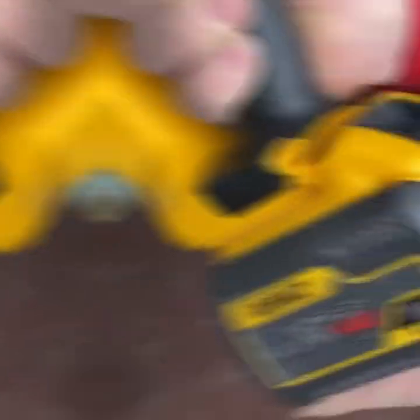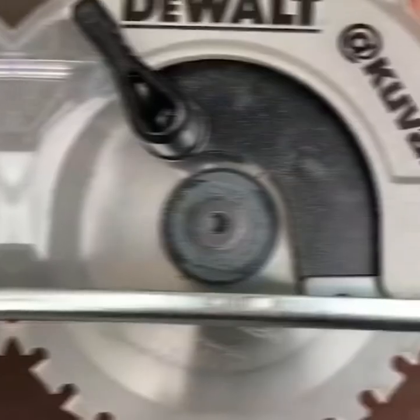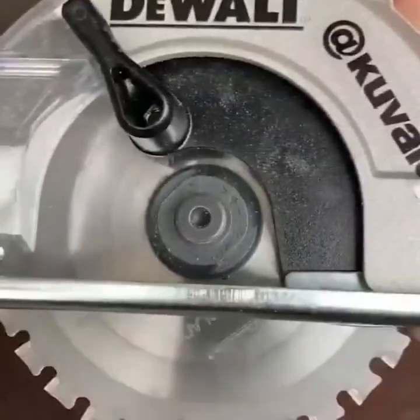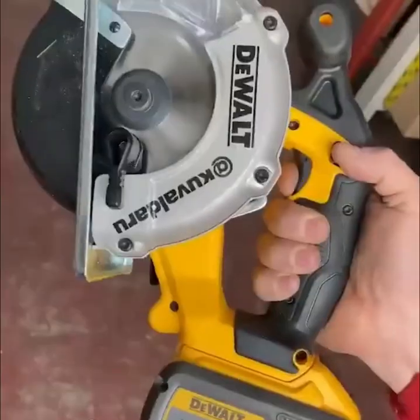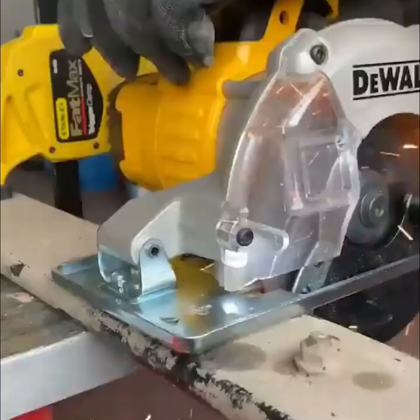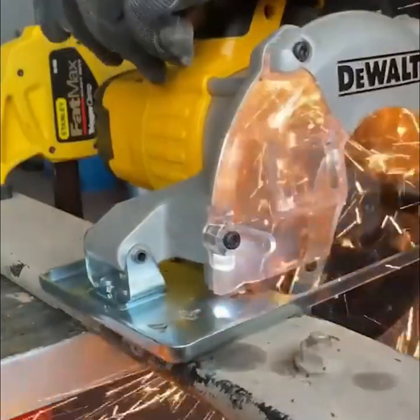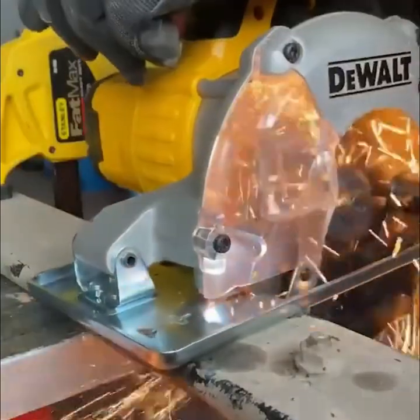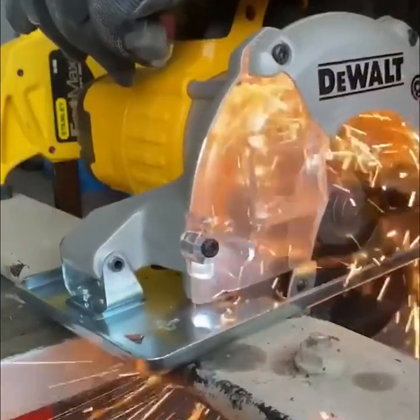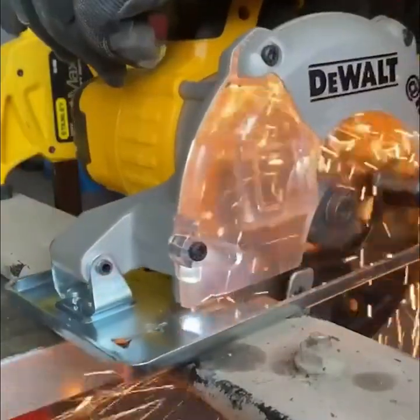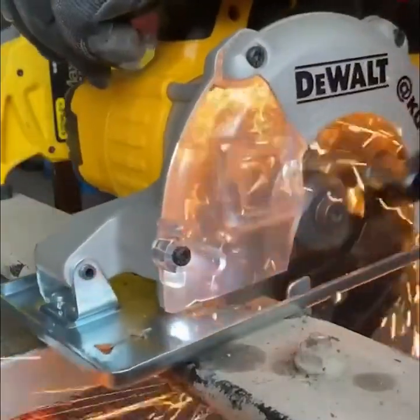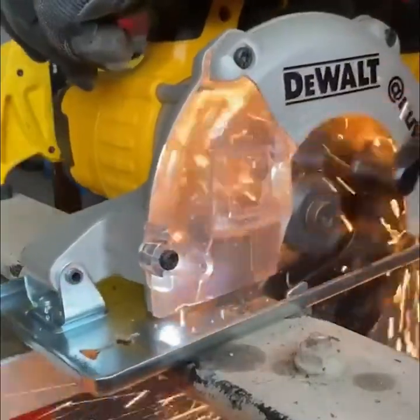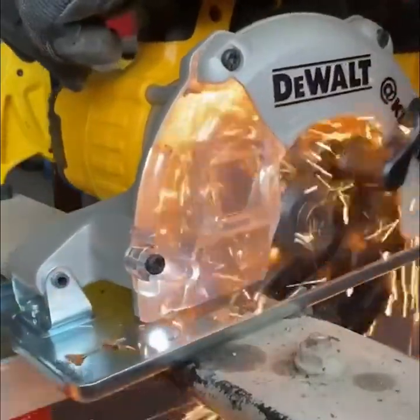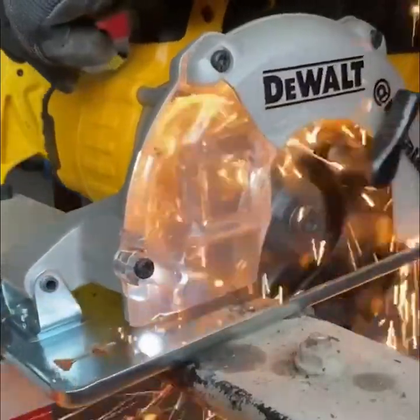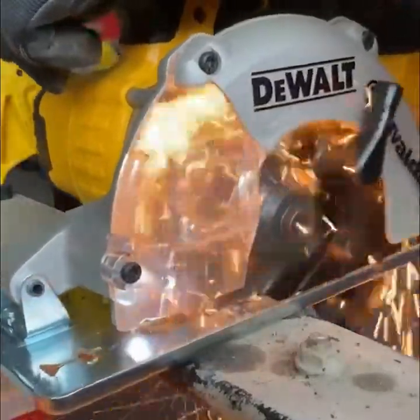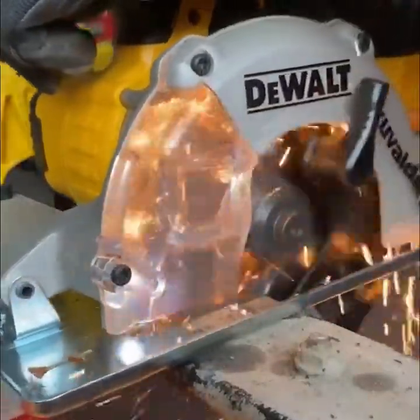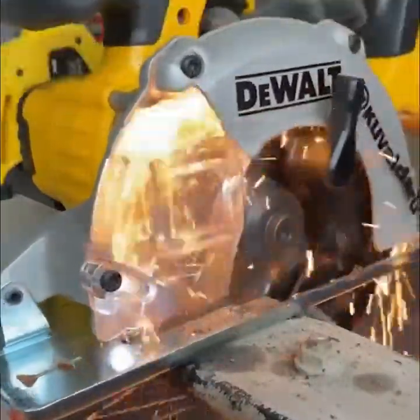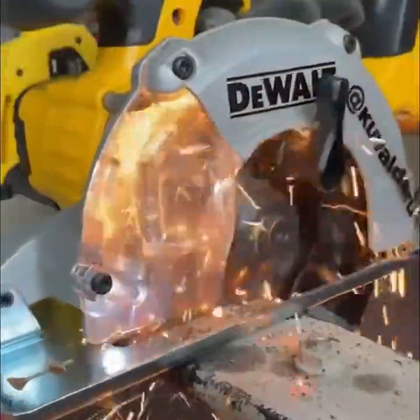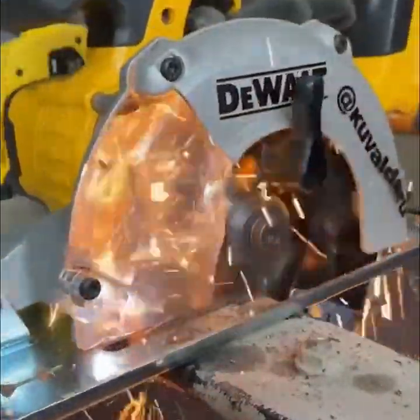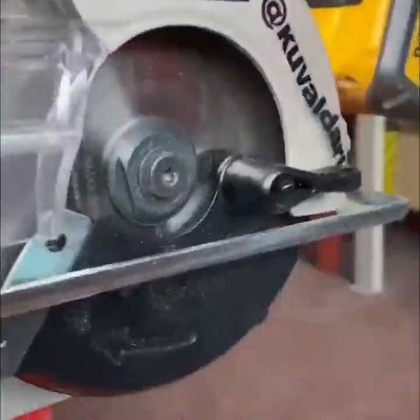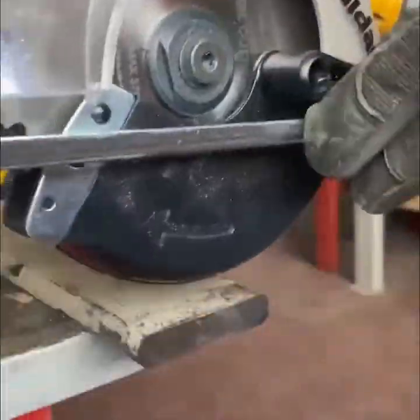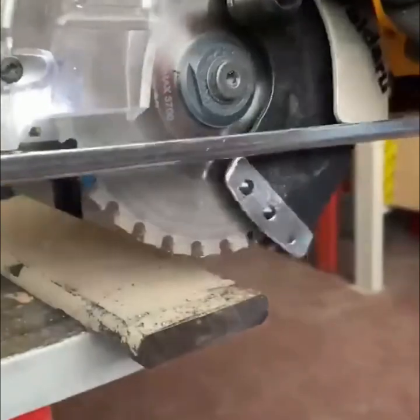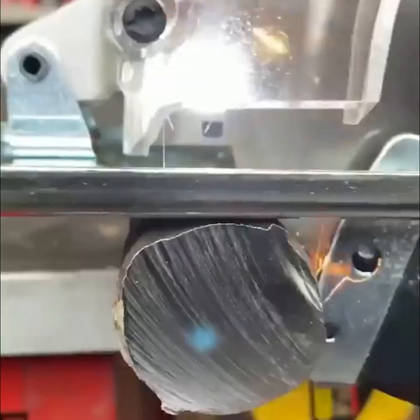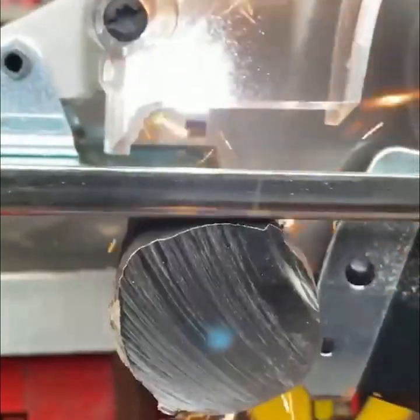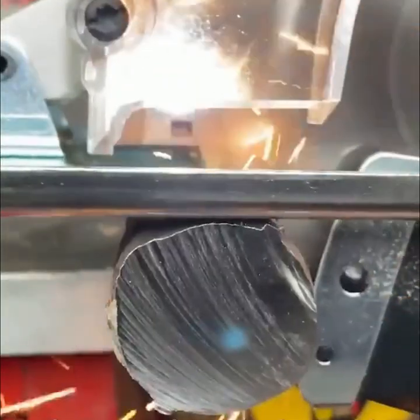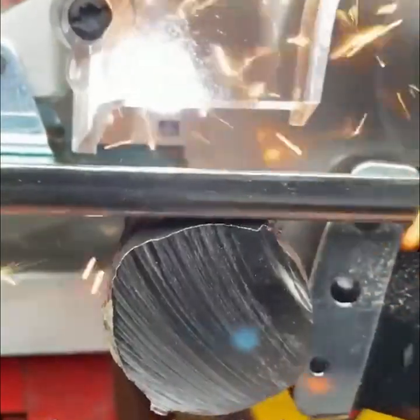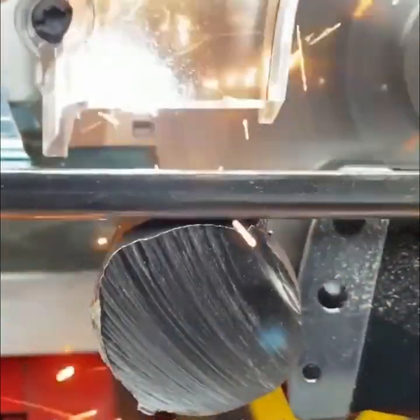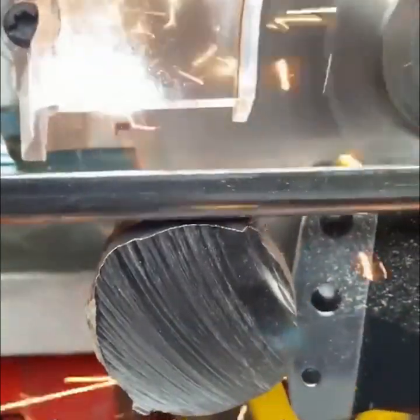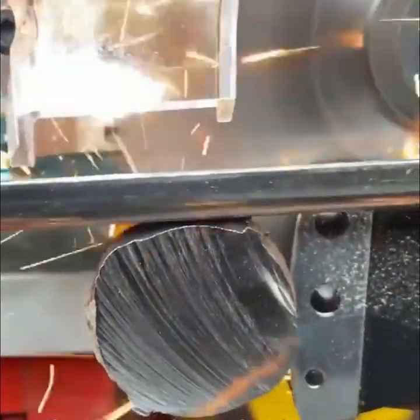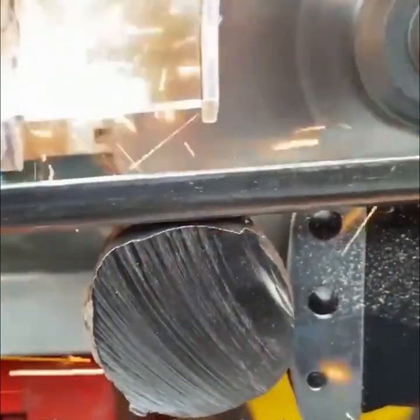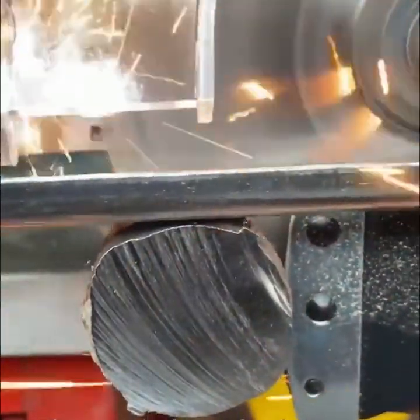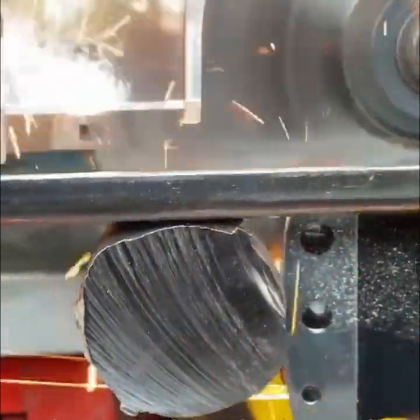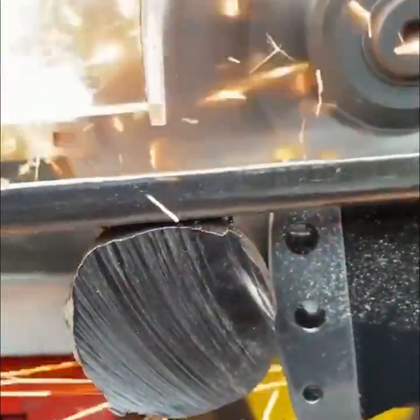The guards on metal saws protect the worker against debris and sparks. The automatic mechanism molds to the piece and makes sure to cover the surface.